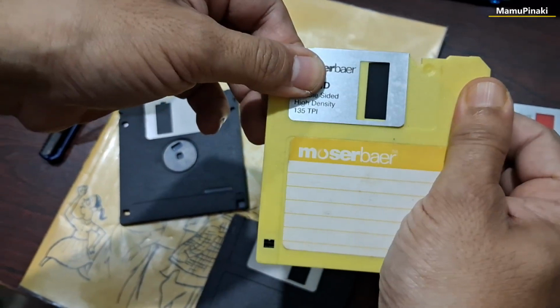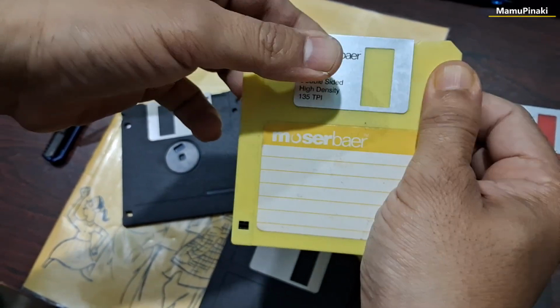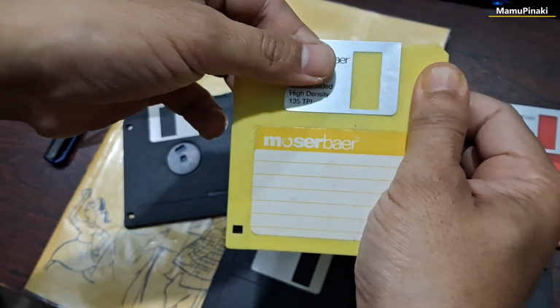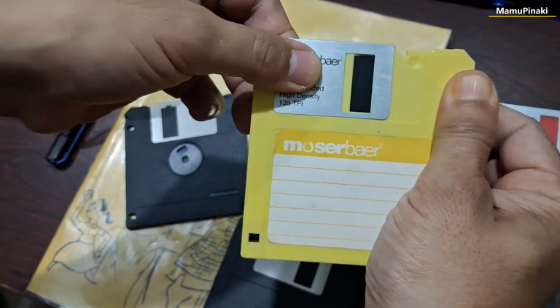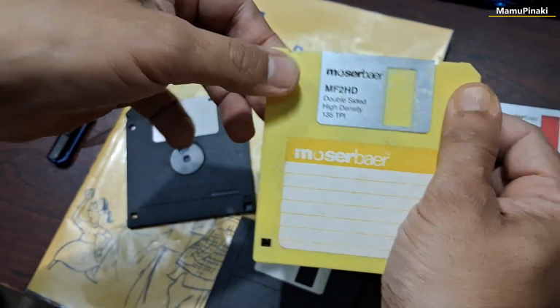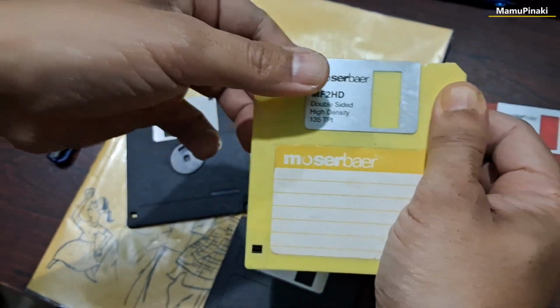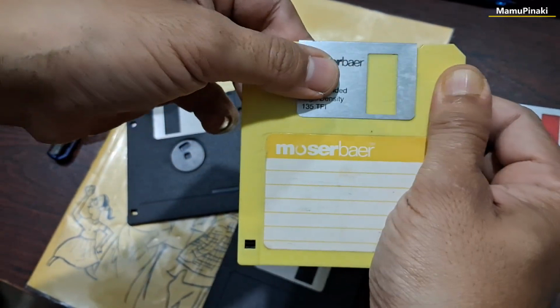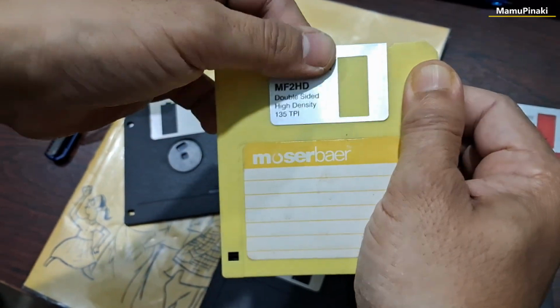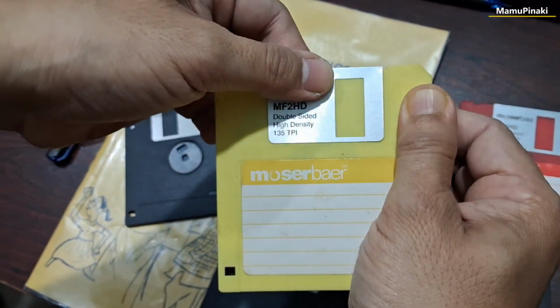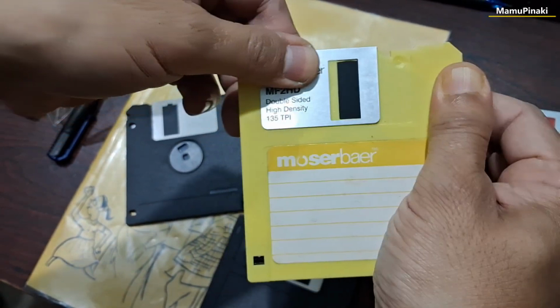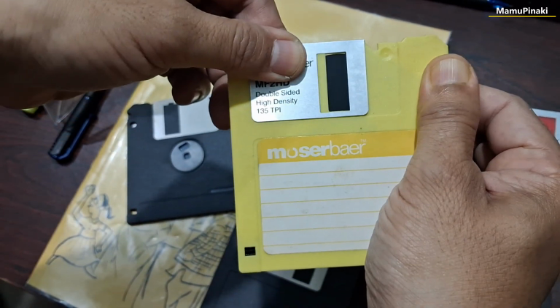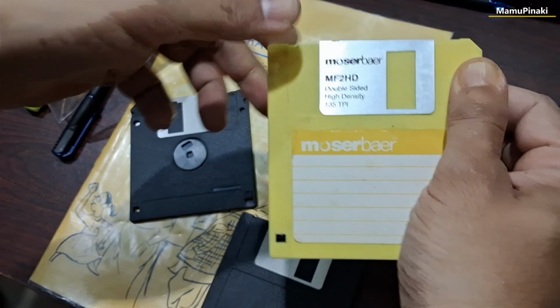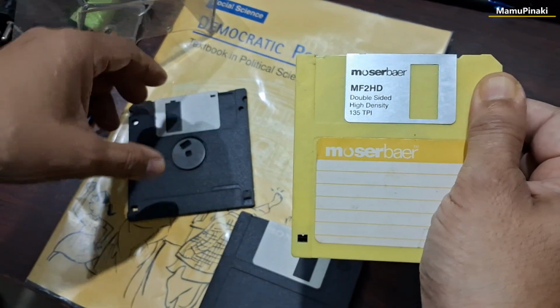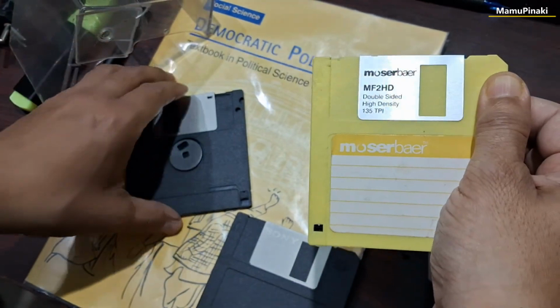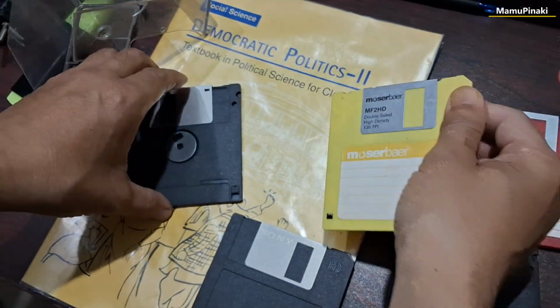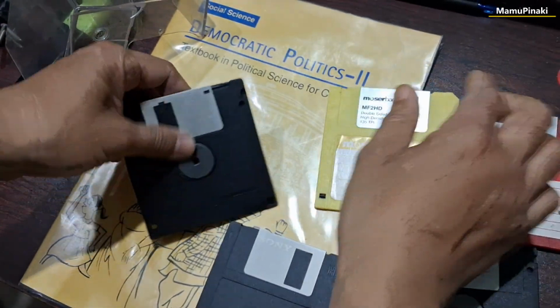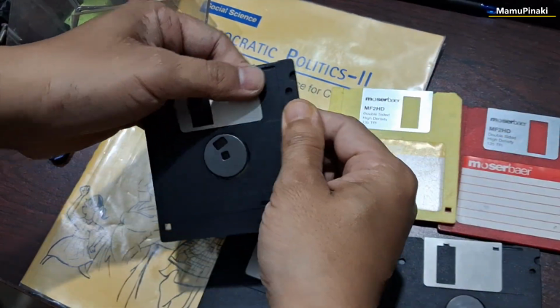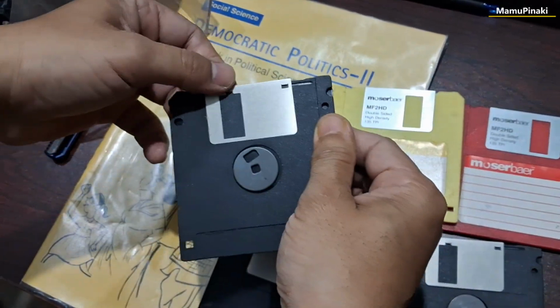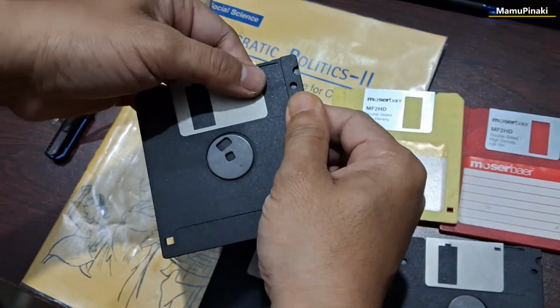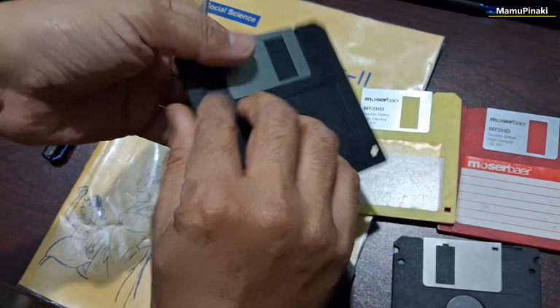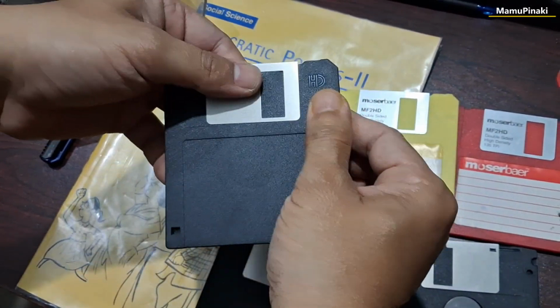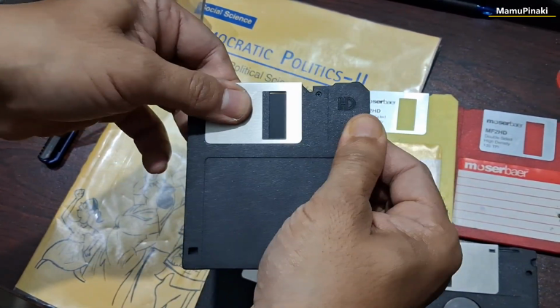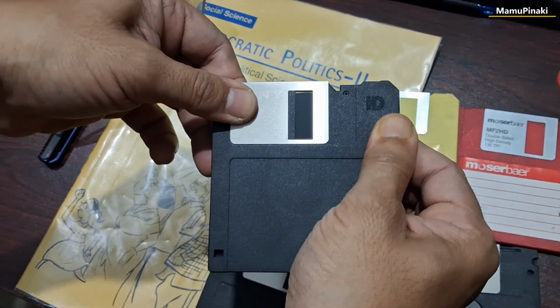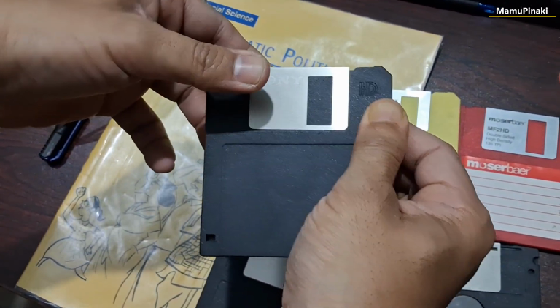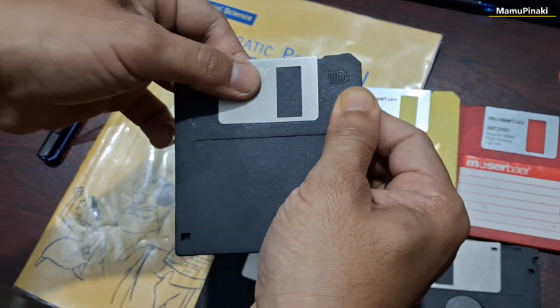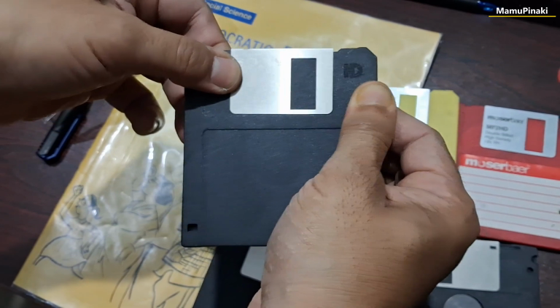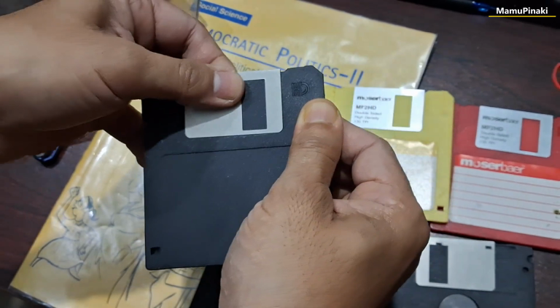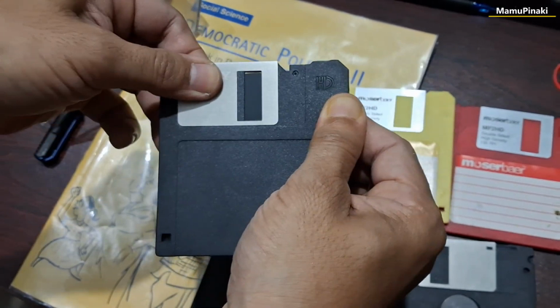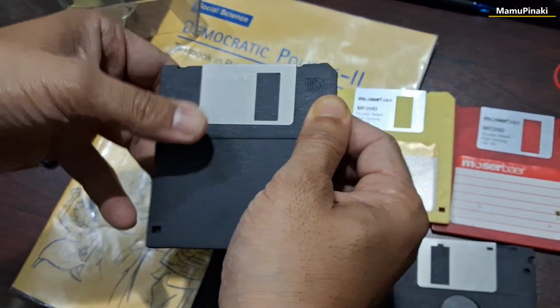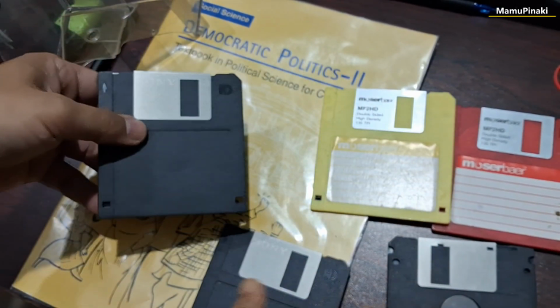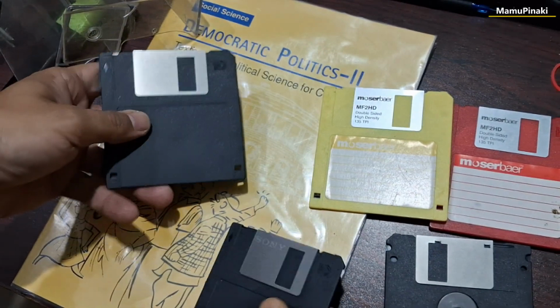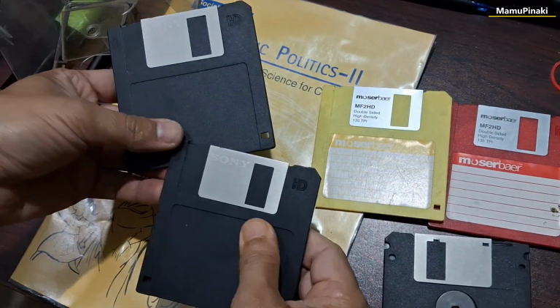Floppy disks are vulnerable to extreme heat above 120 degrees Fahrenheit, extreme cold at or below freezing, extreme humidity, water damage, dust, bending, and physical damage from other objects.